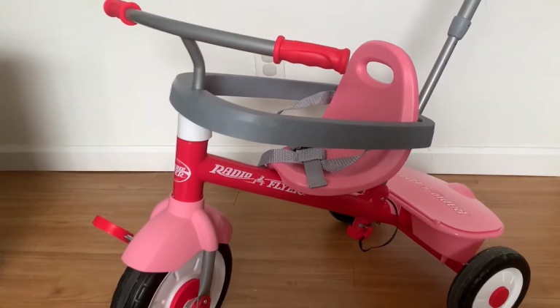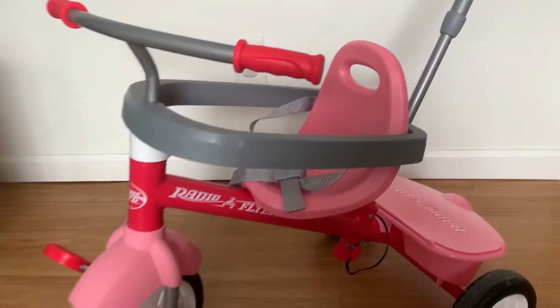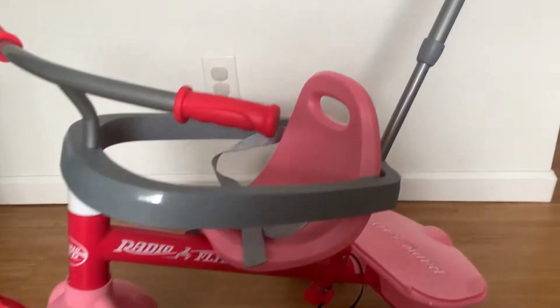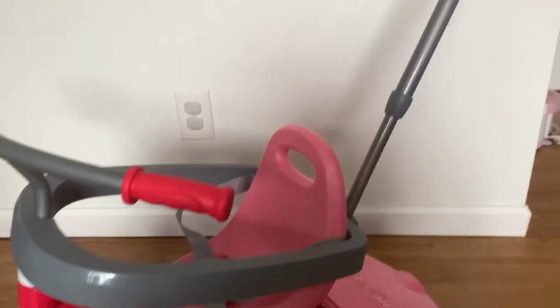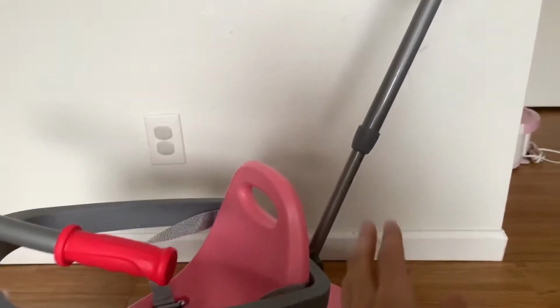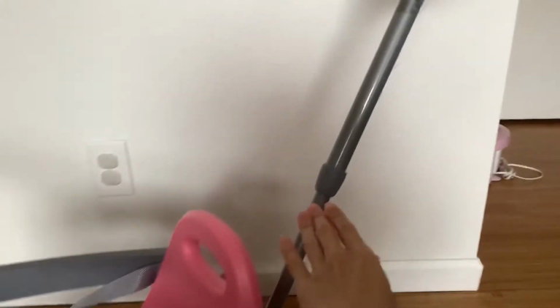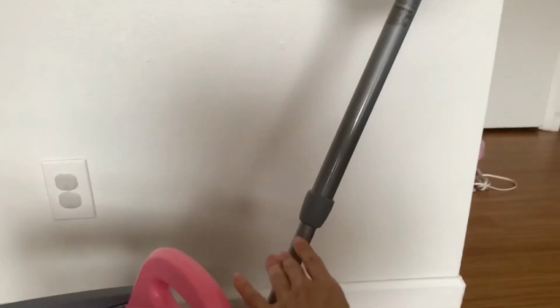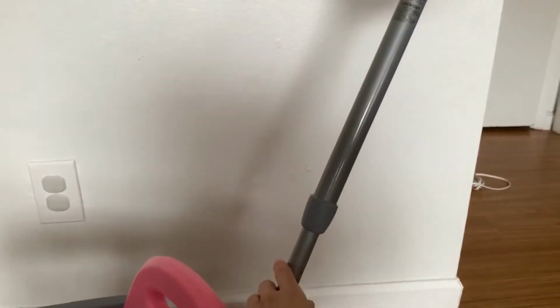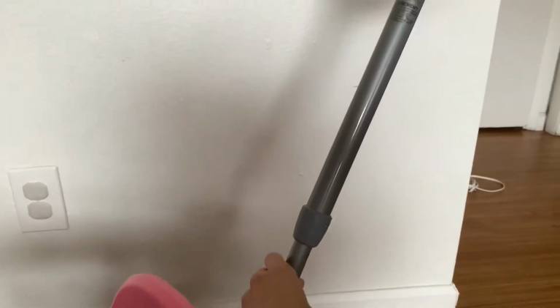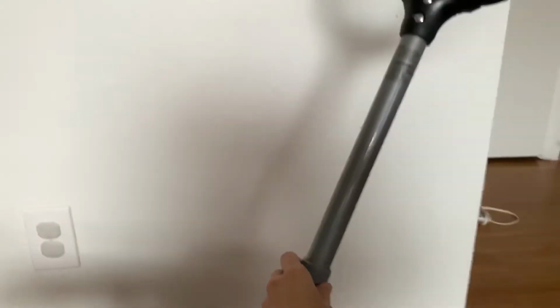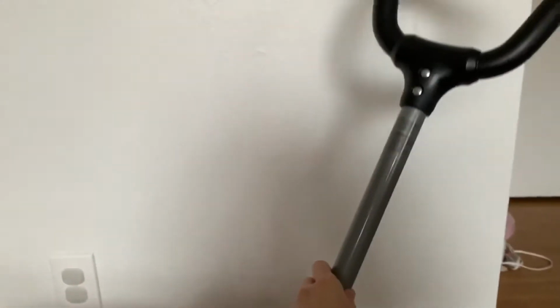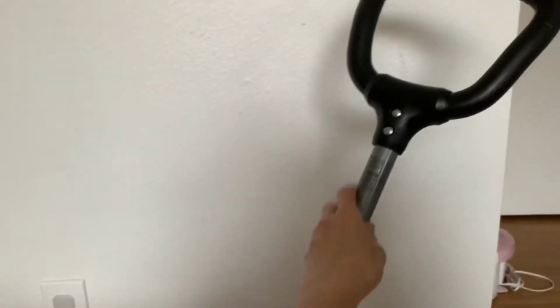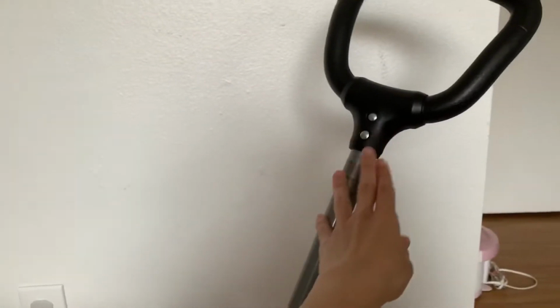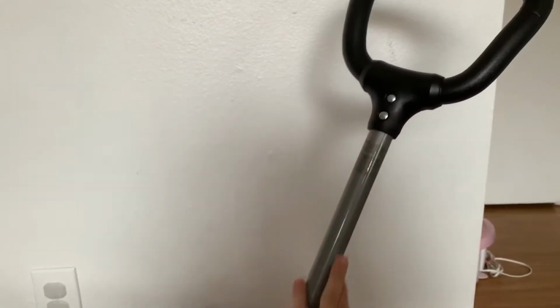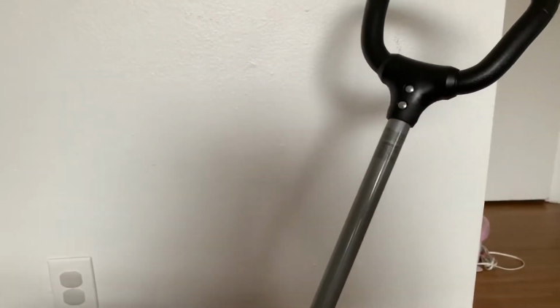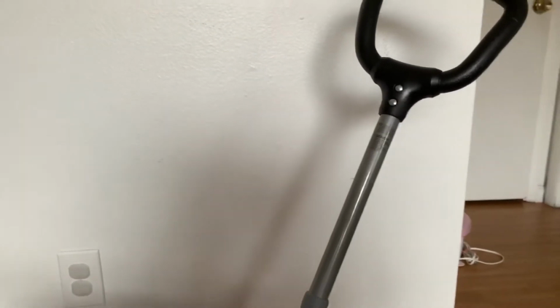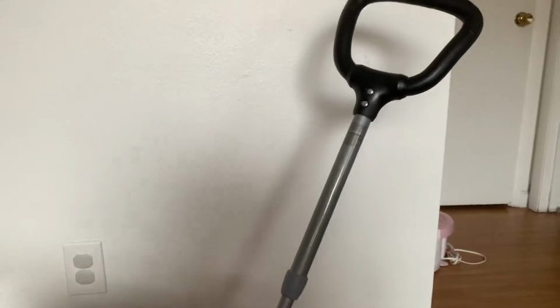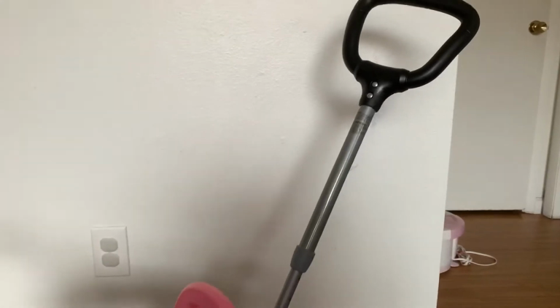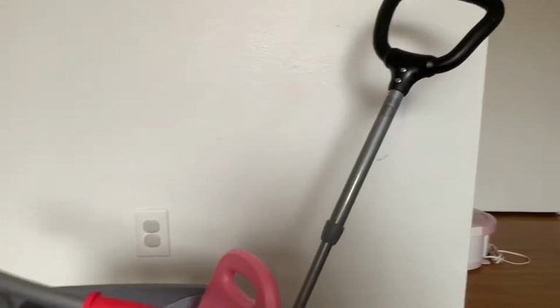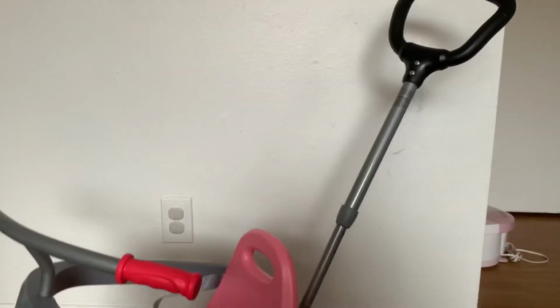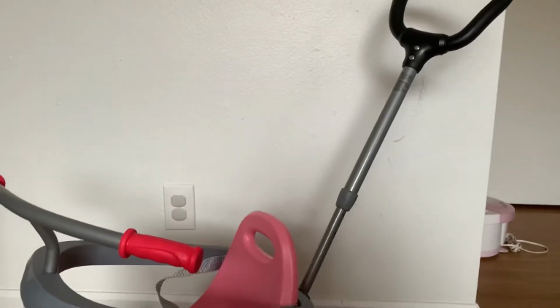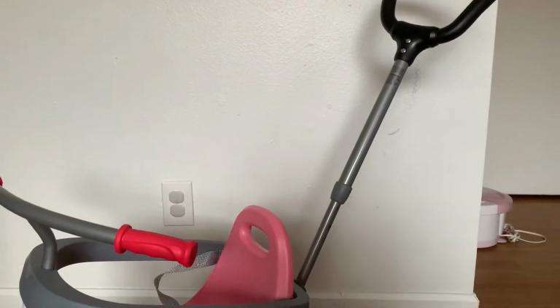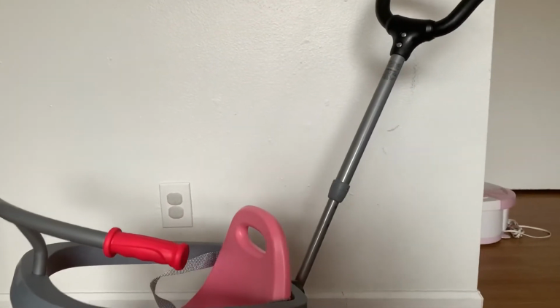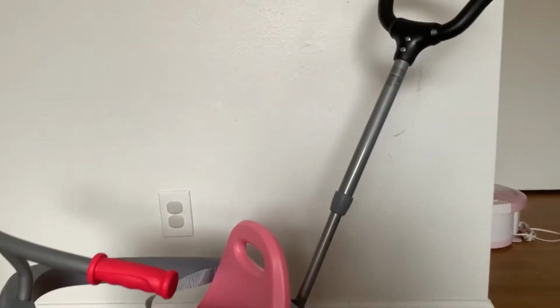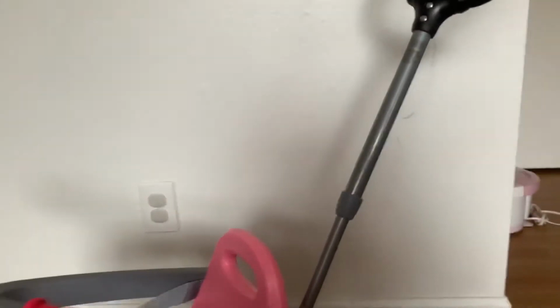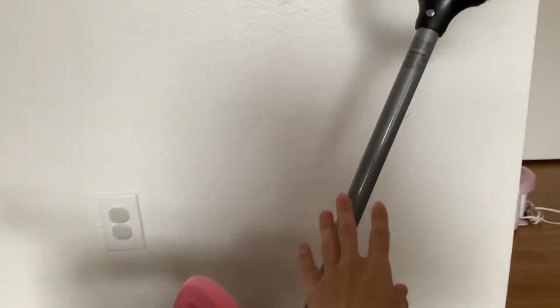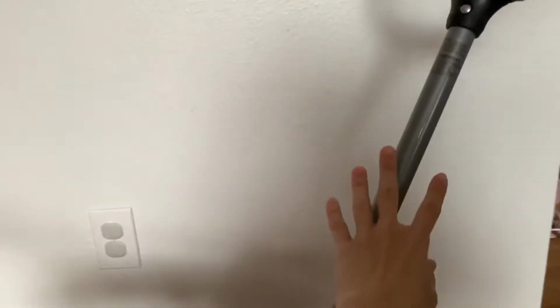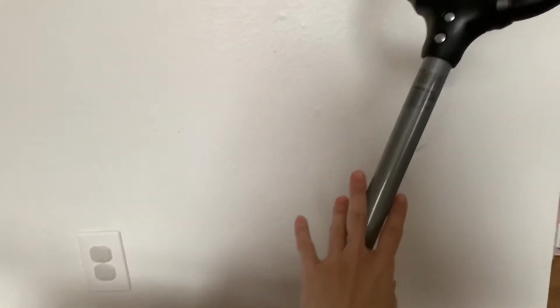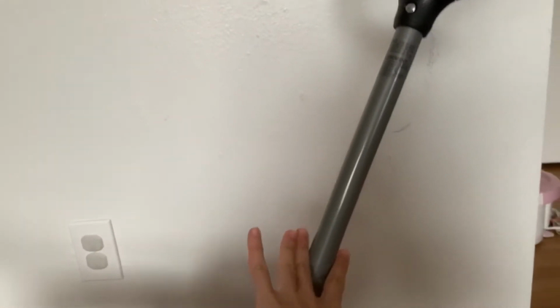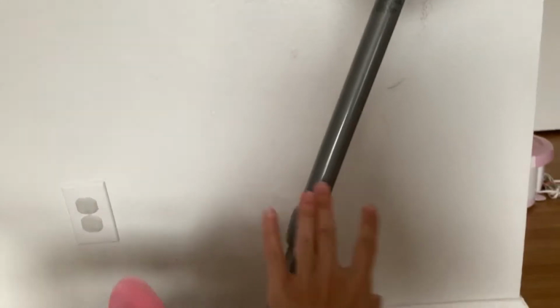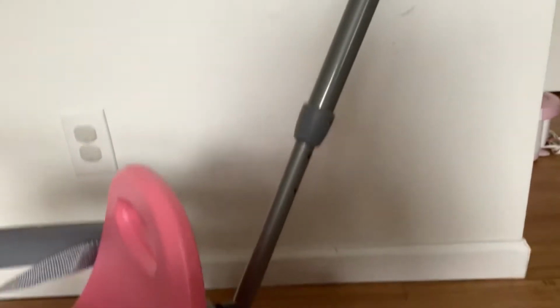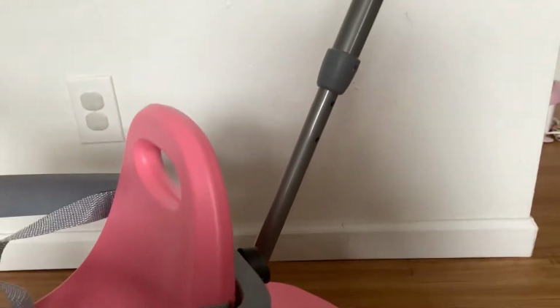When your little one is not ready to ride the bike on his own yet, you can use this bar at the back to push your kid around. This handle bar can easily be disassembled from the bike if you feel like you don't need it anymore.